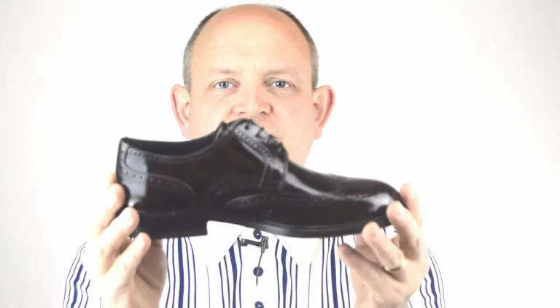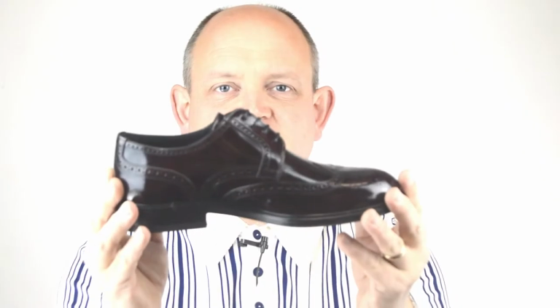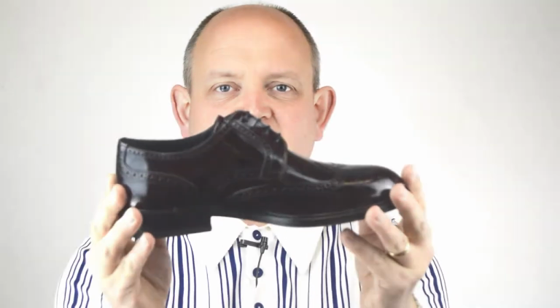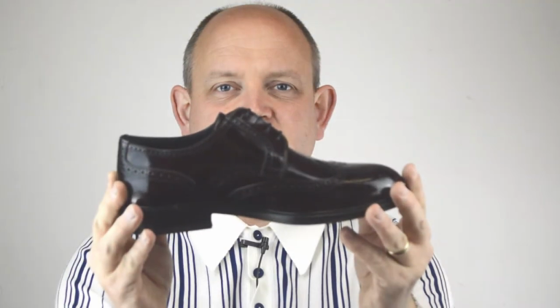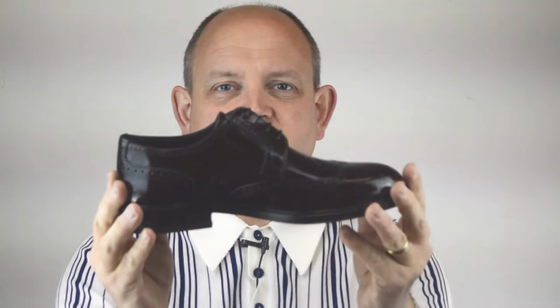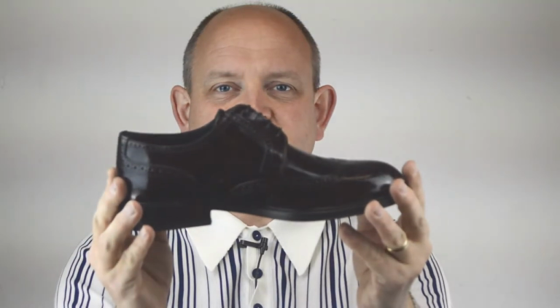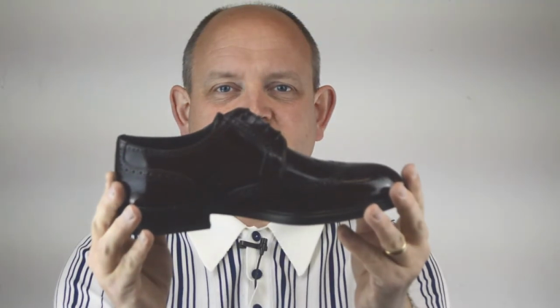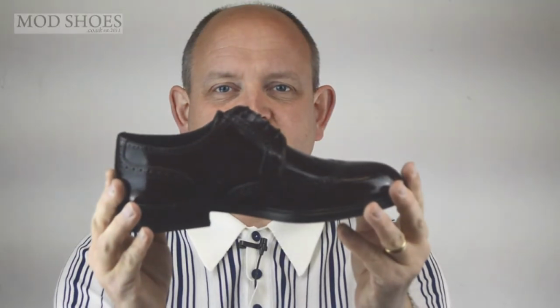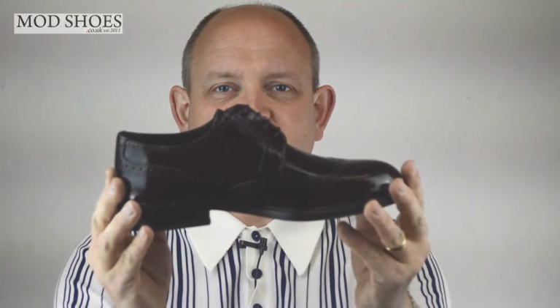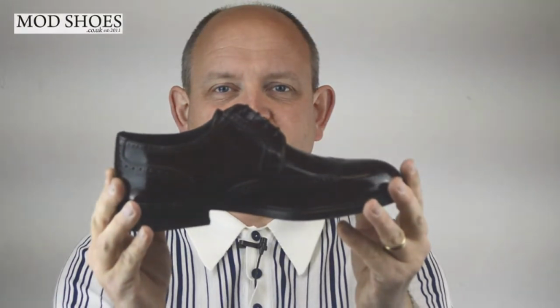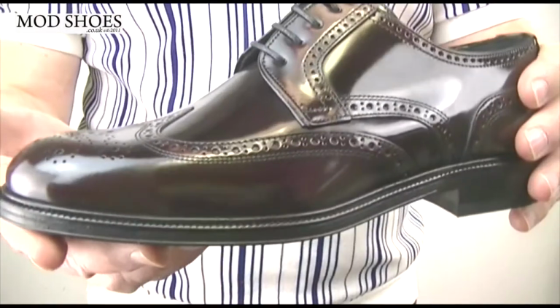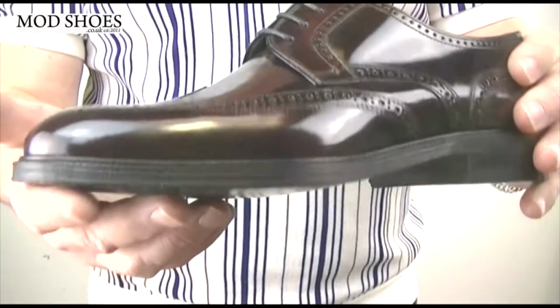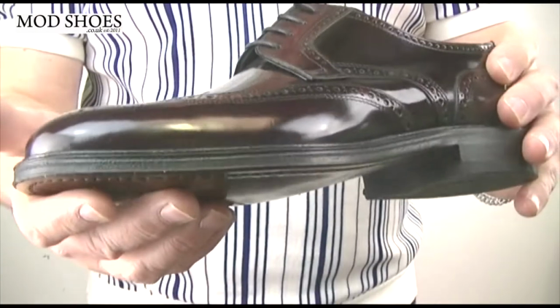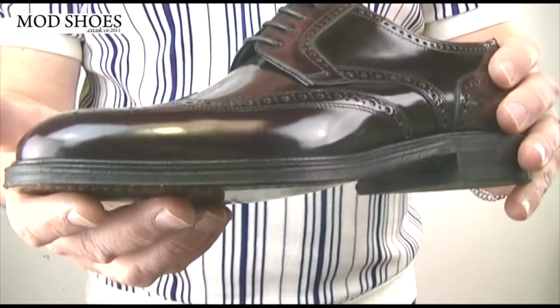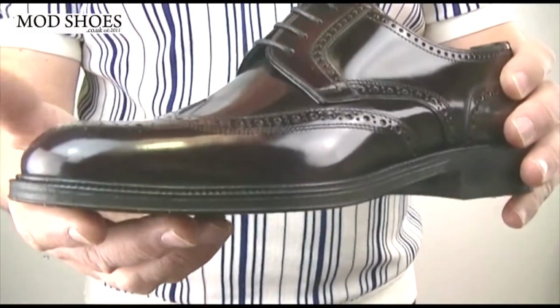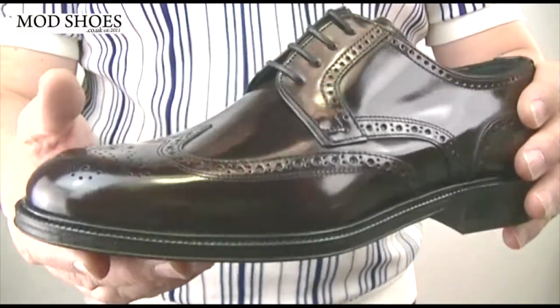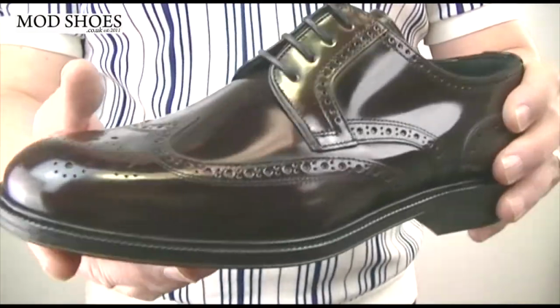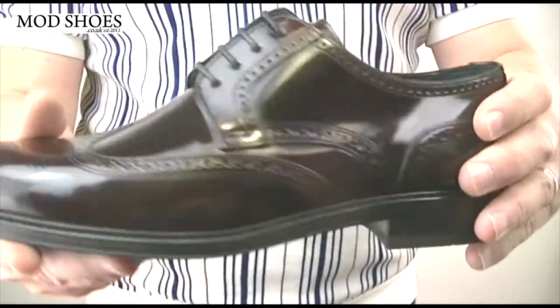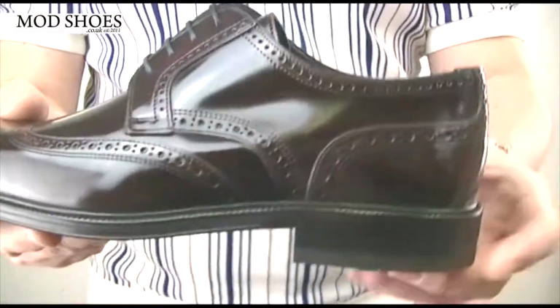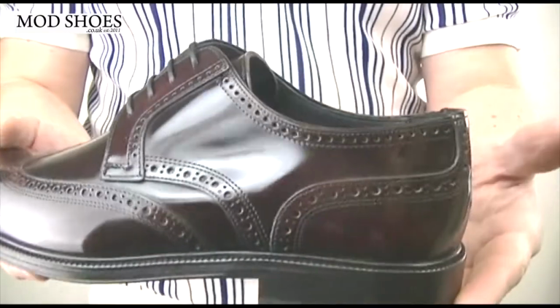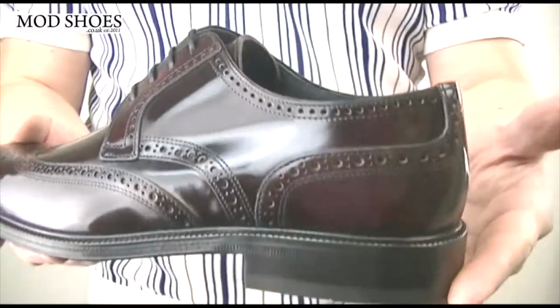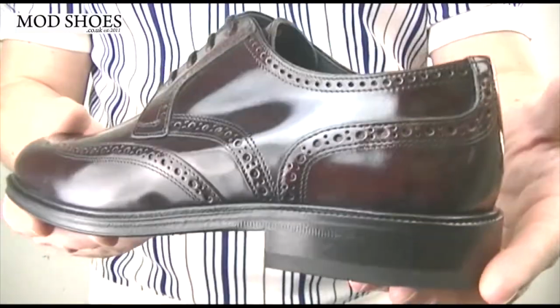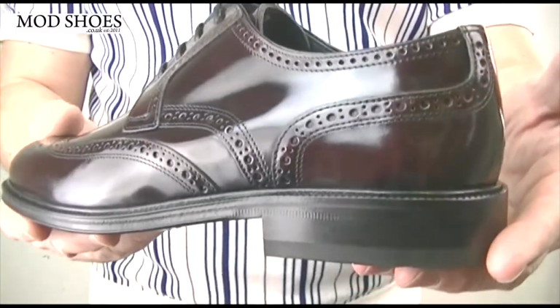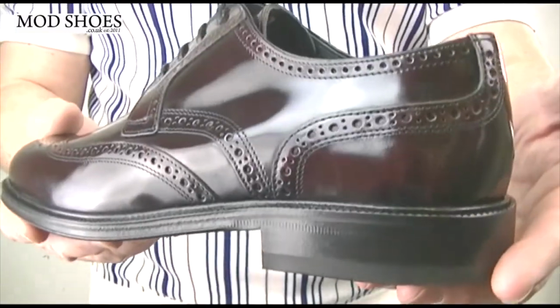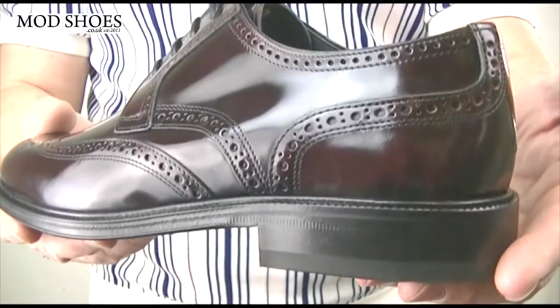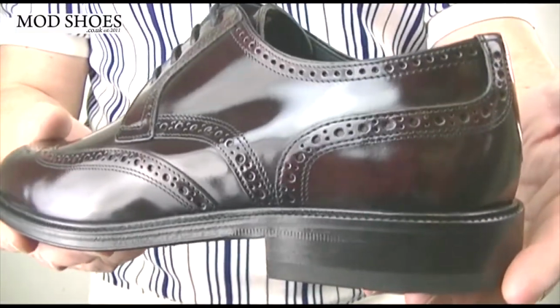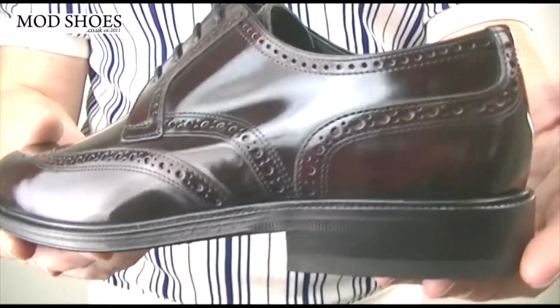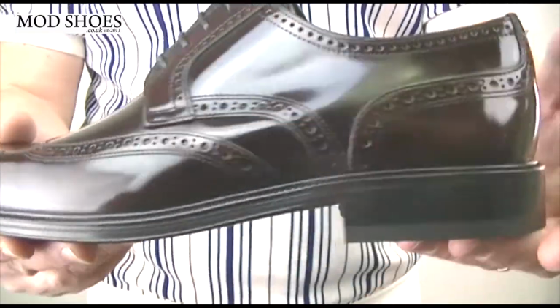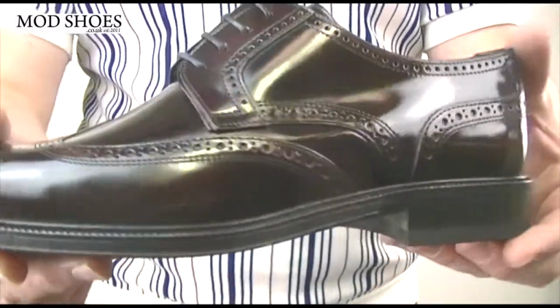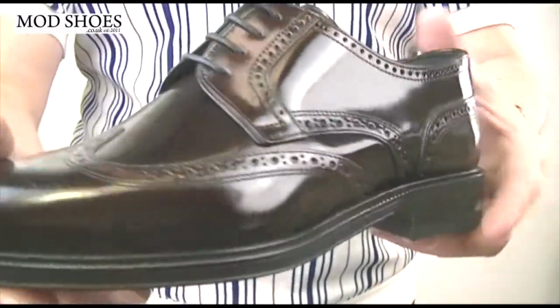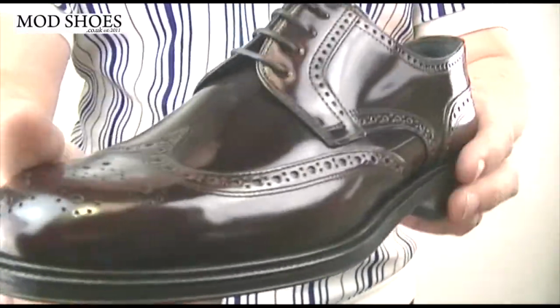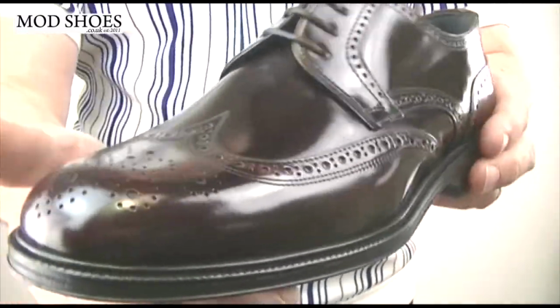Here we have the Bridger. This is a lovely, lovely, beautiful shoe. As you can see, it's lovely and shiny.